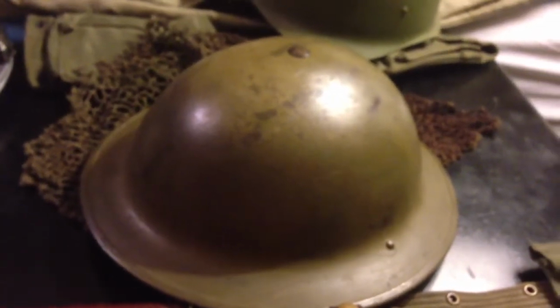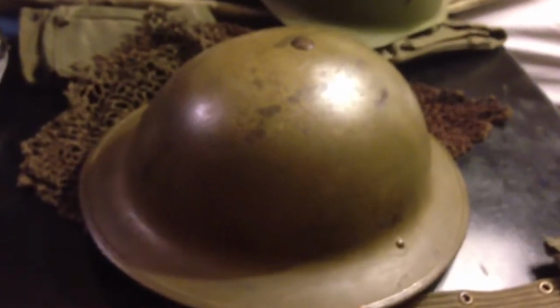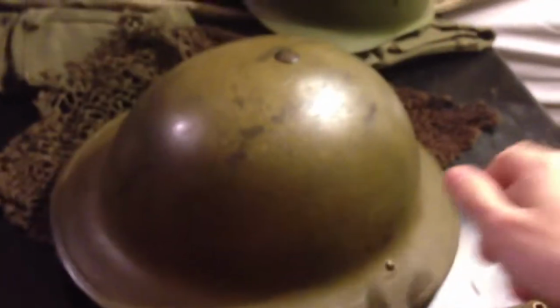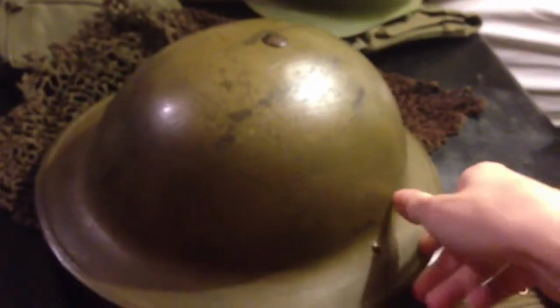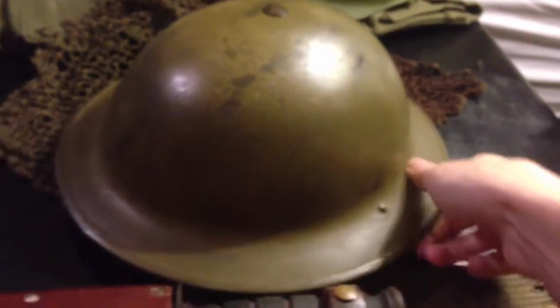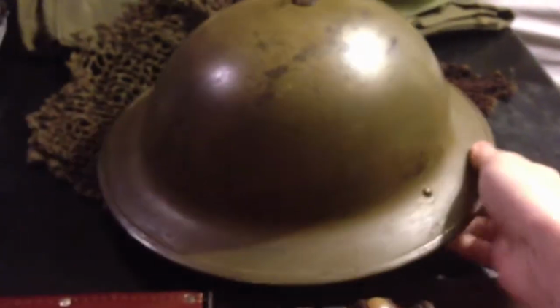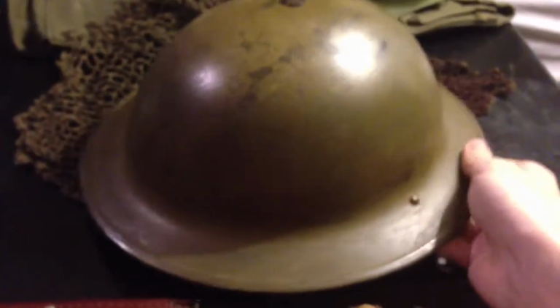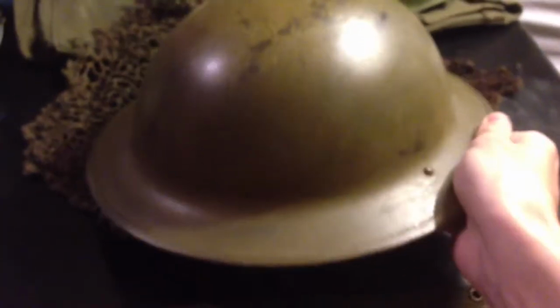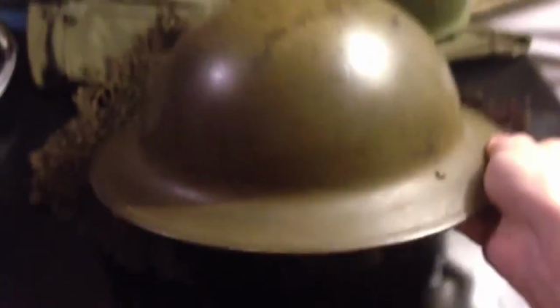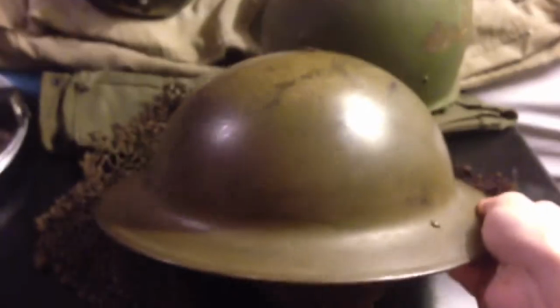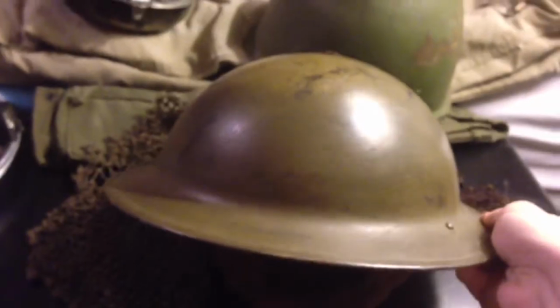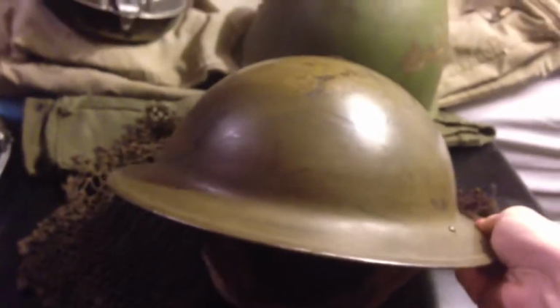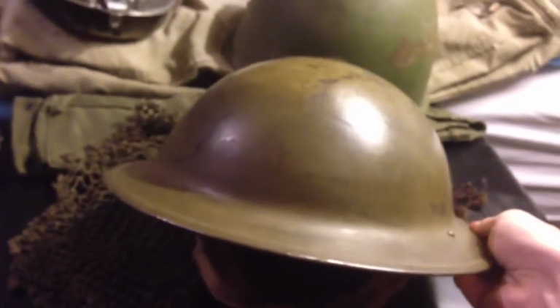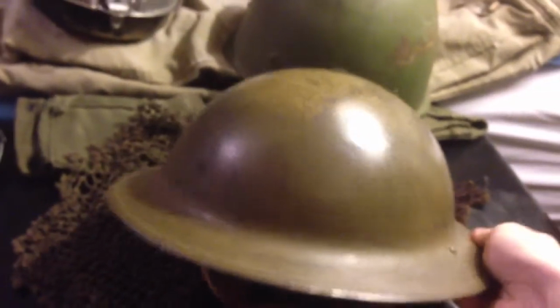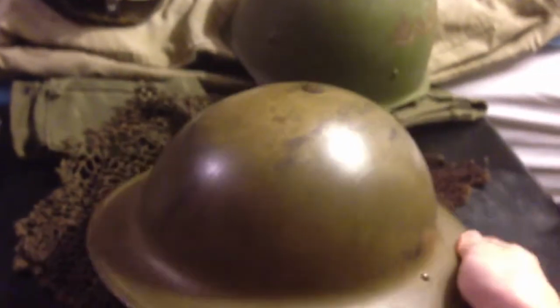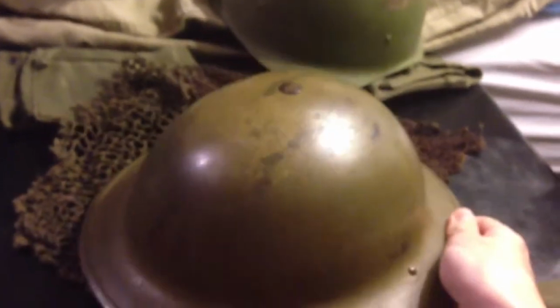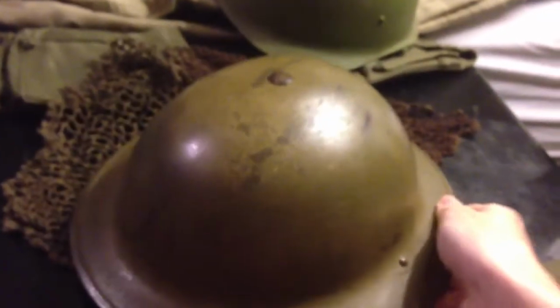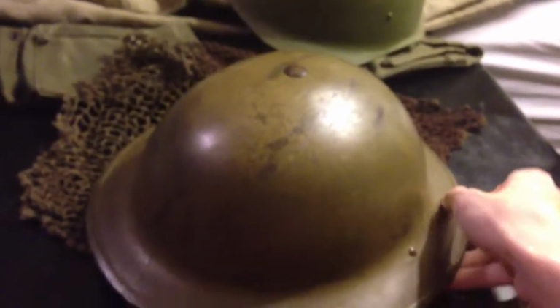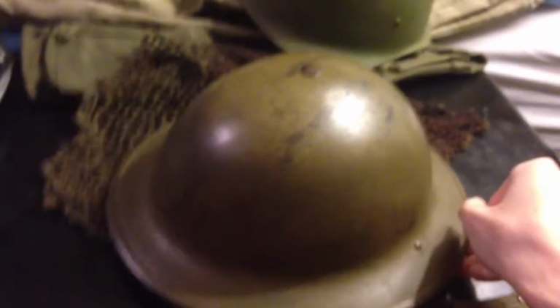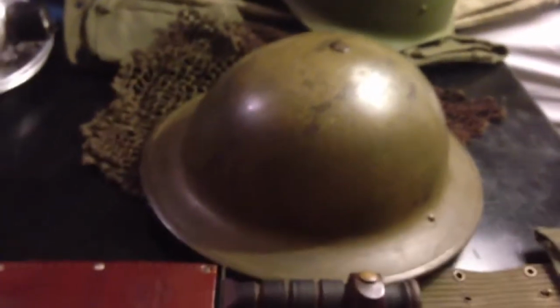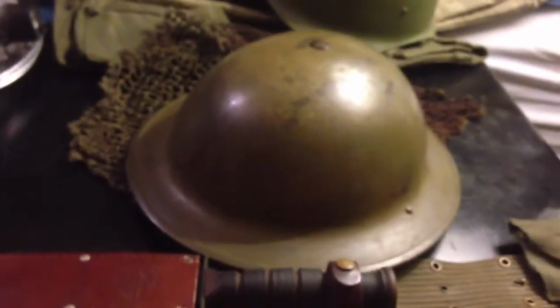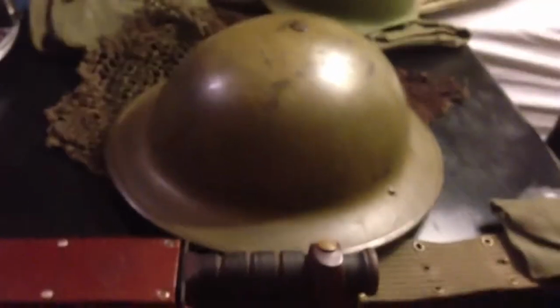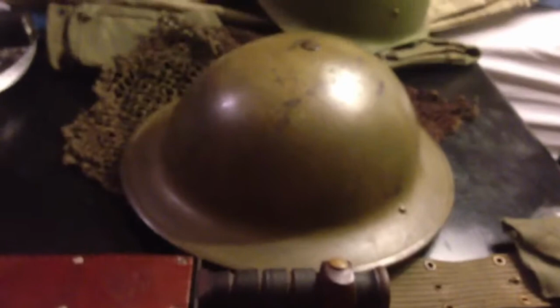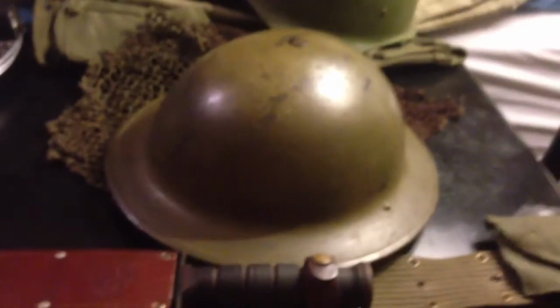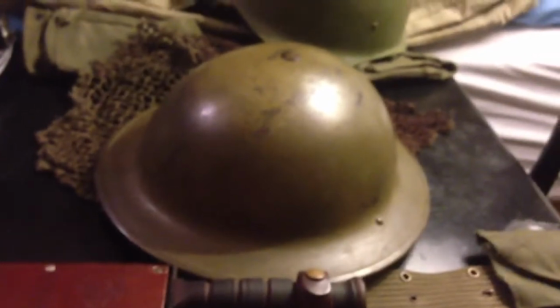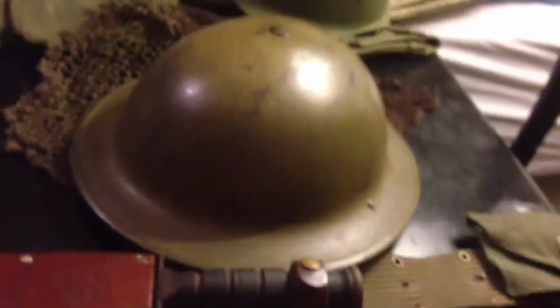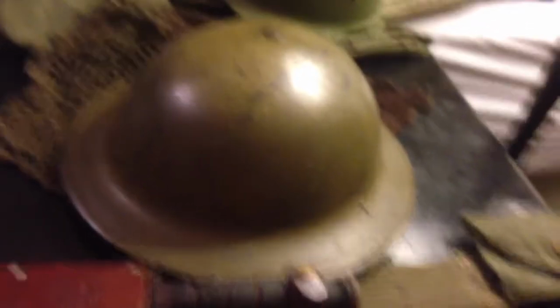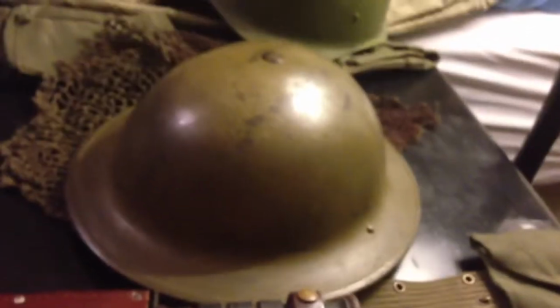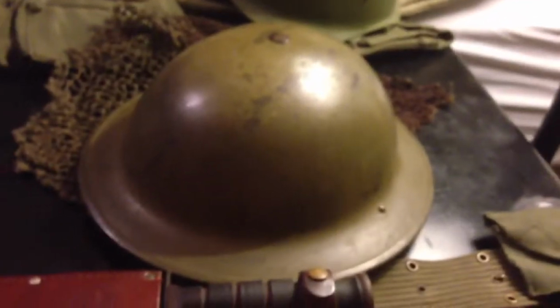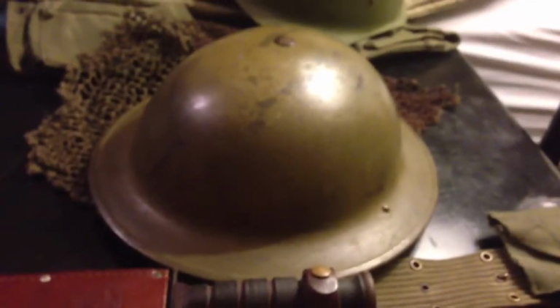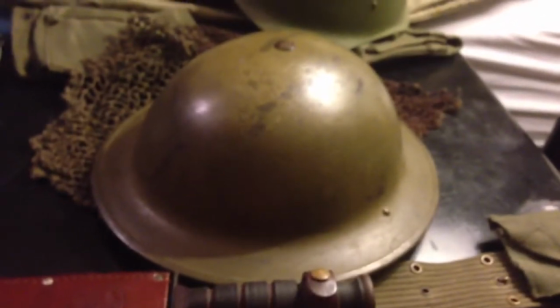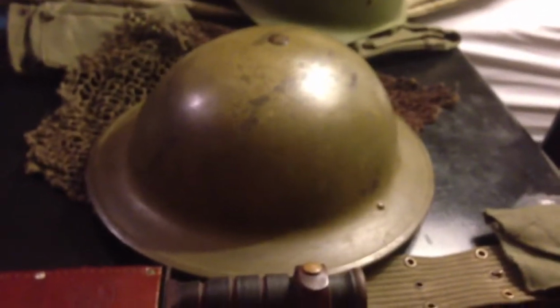This is my World War II Canadian helmet. This is the same Brody helmet, Mark II, that the British used during World War II.